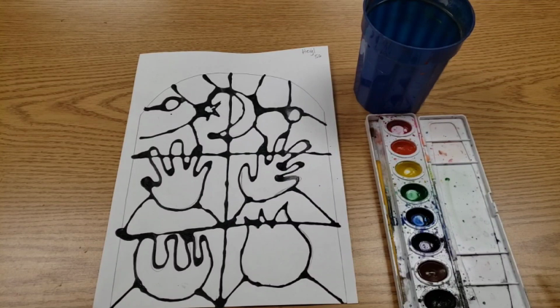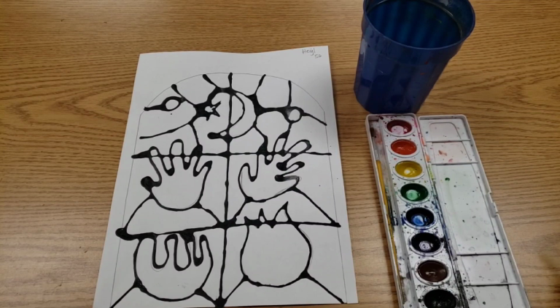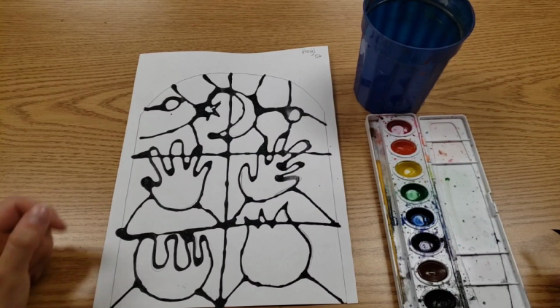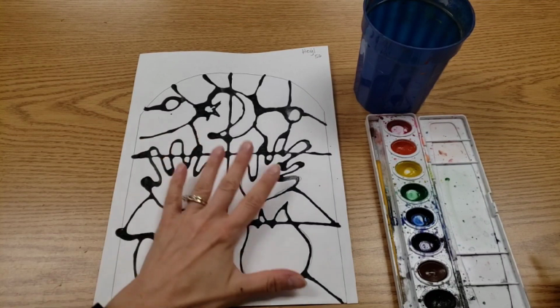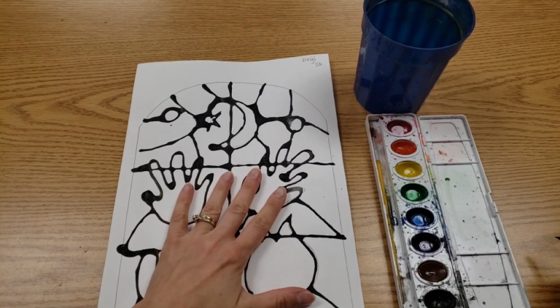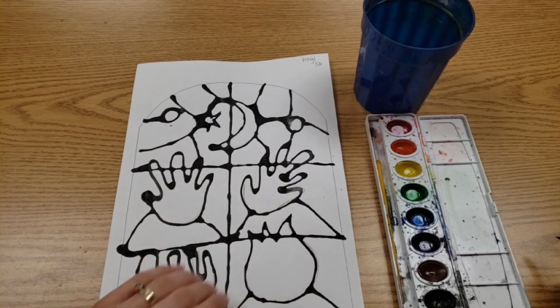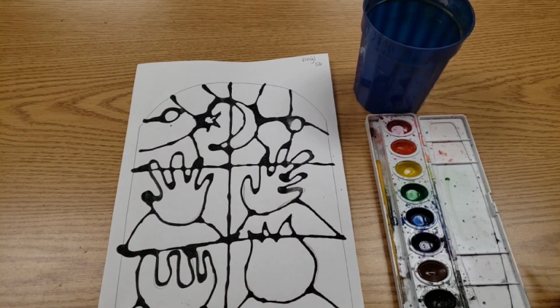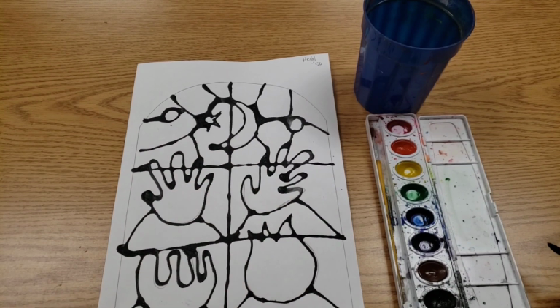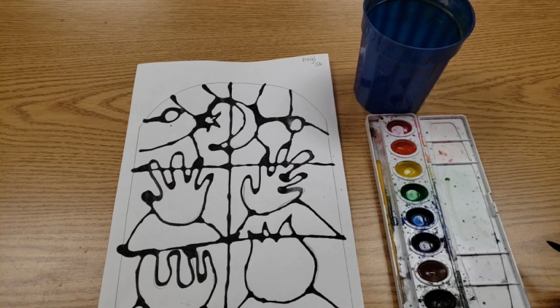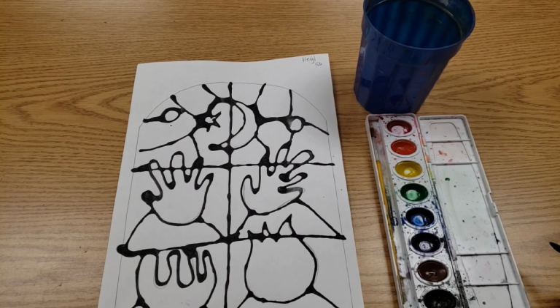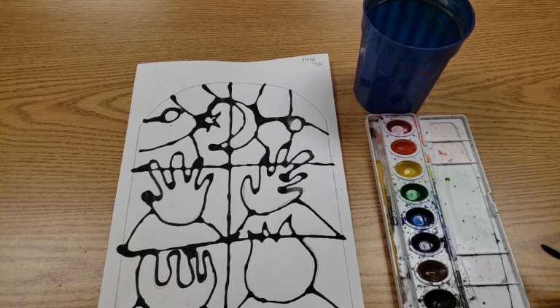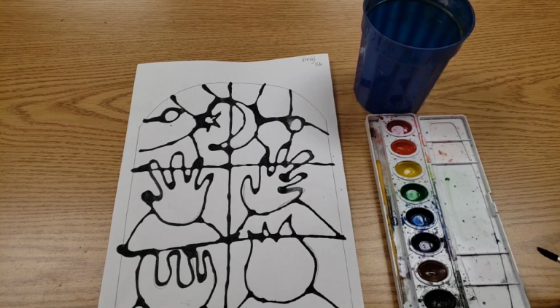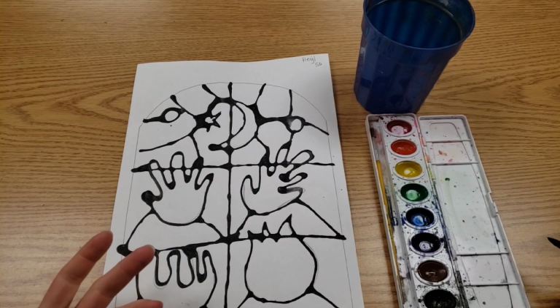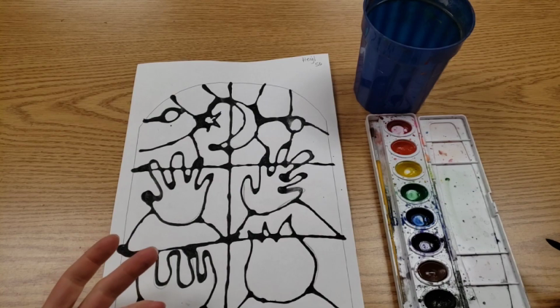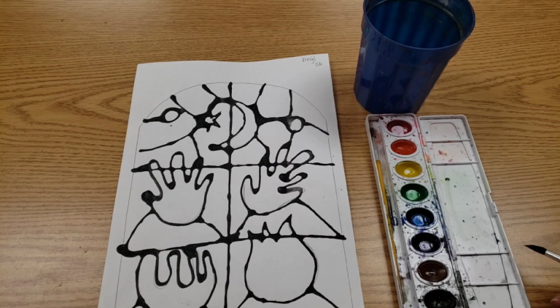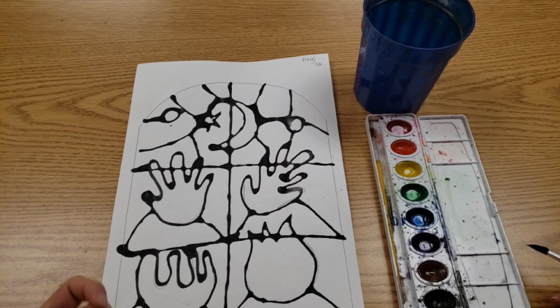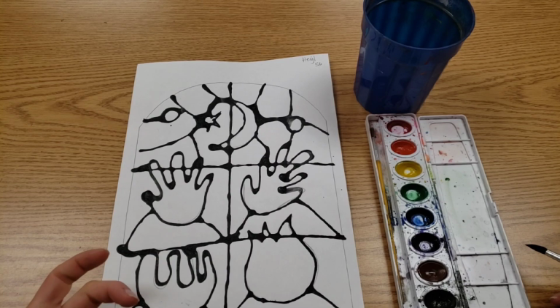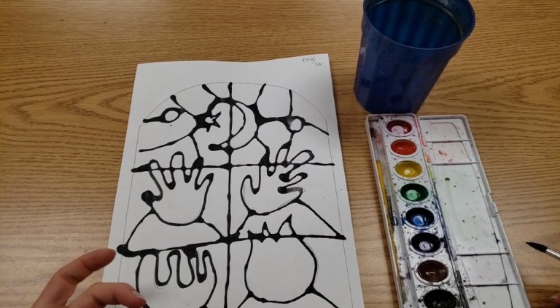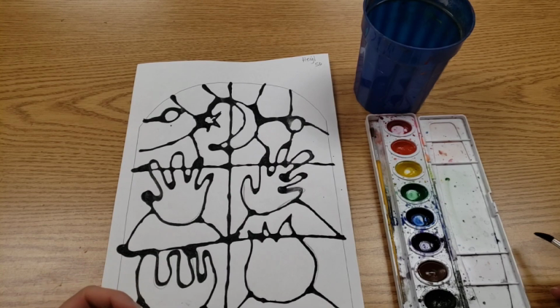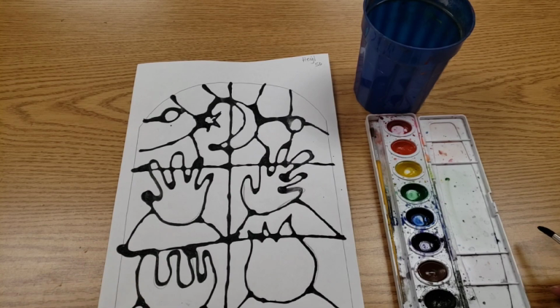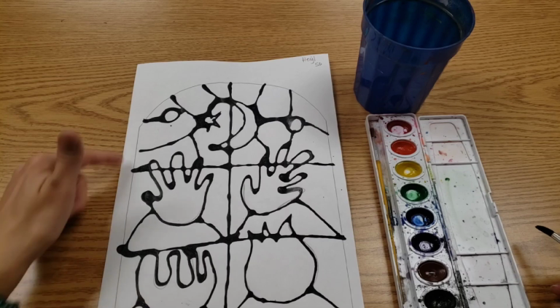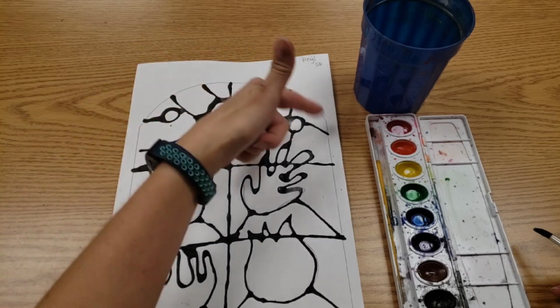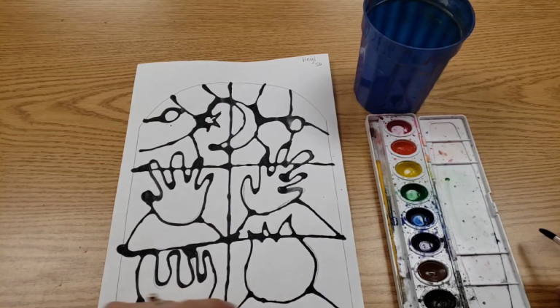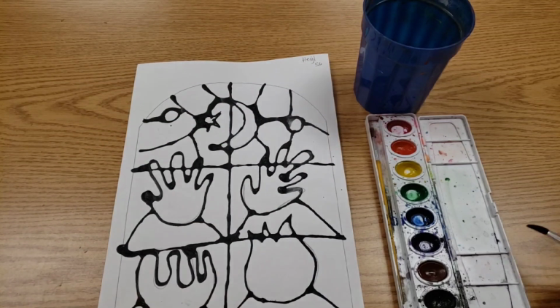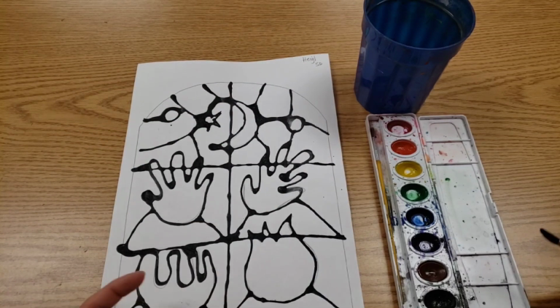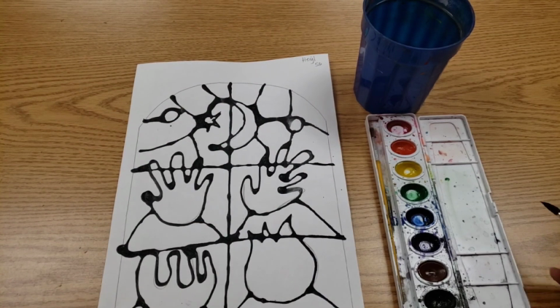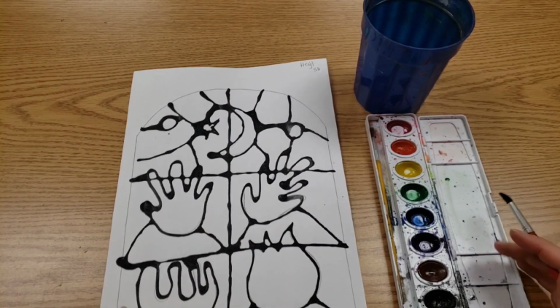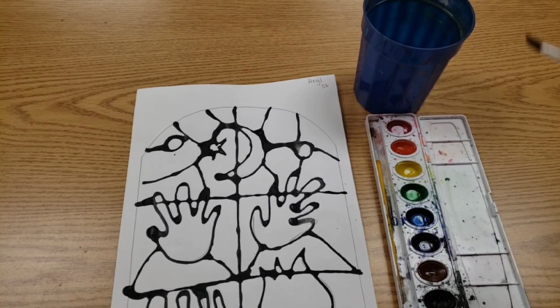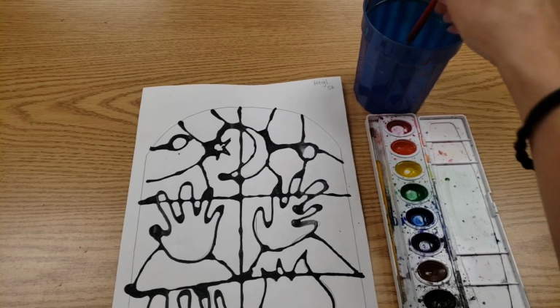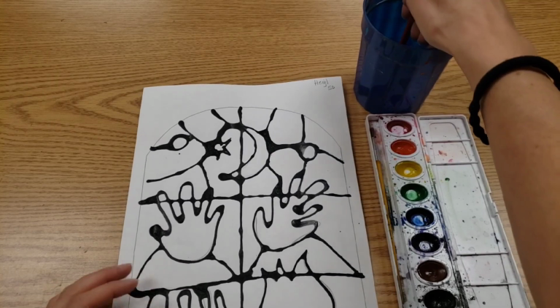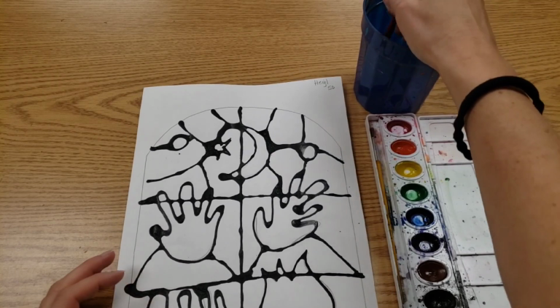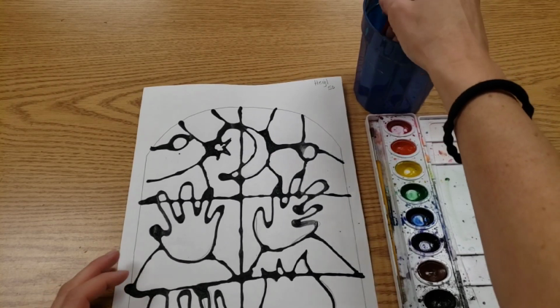Hello artists! Once your glue is dry, or if you're doing the china marker version, once you're done tracing everything except for this outside line, we're going to paint with watercolors.